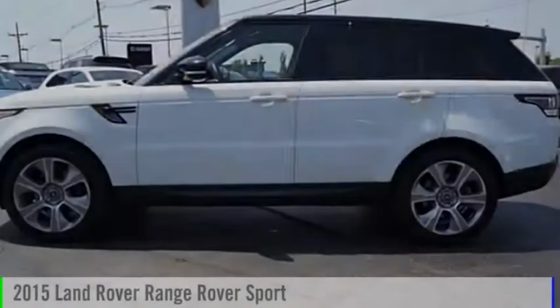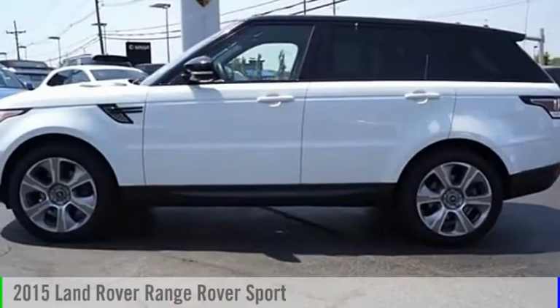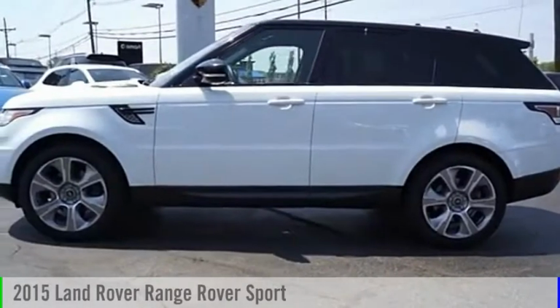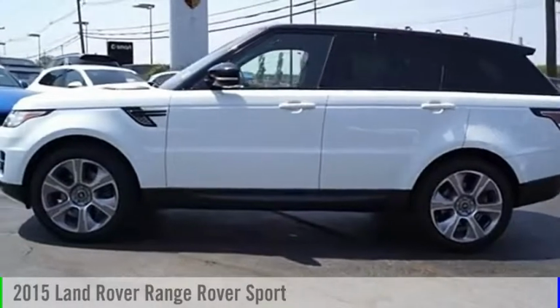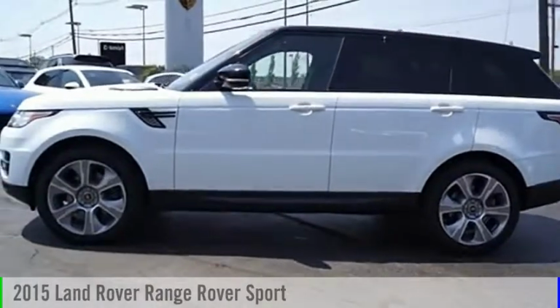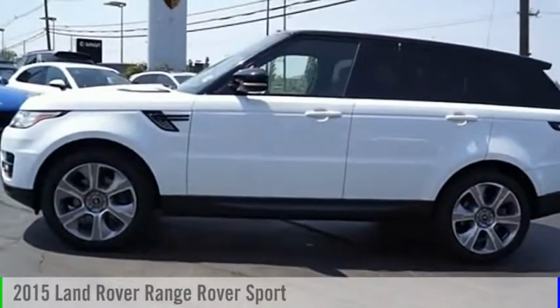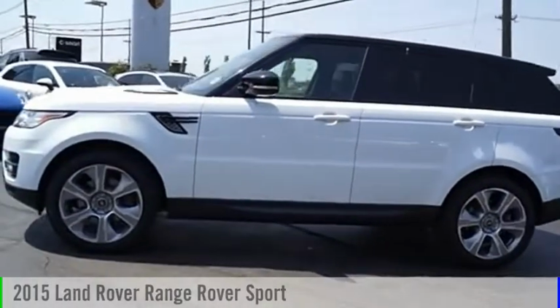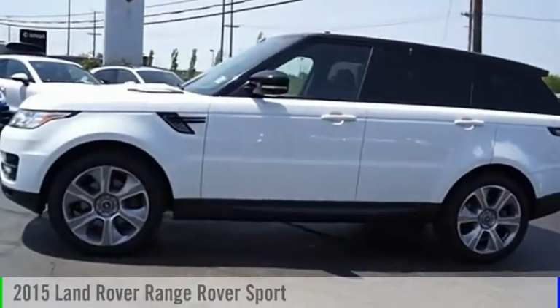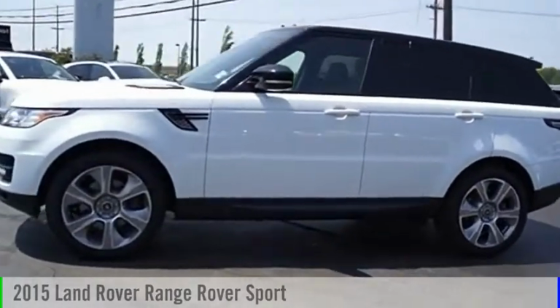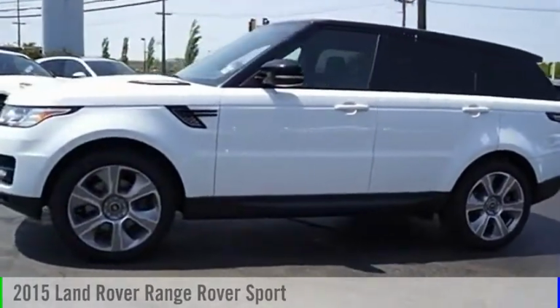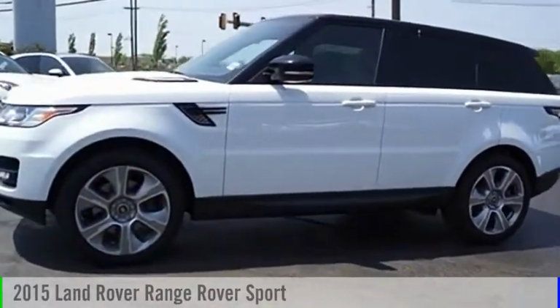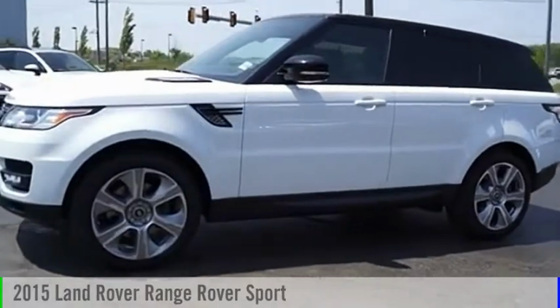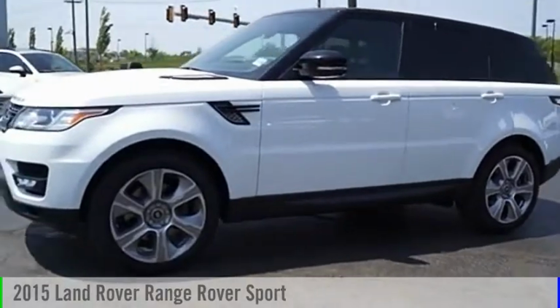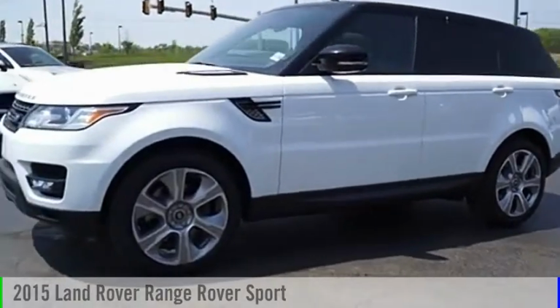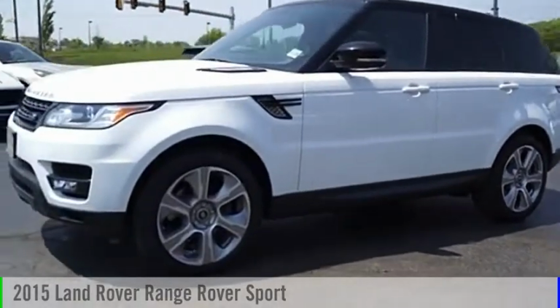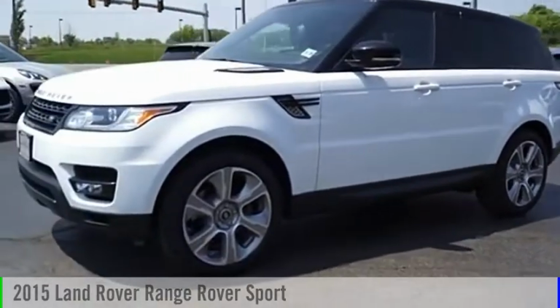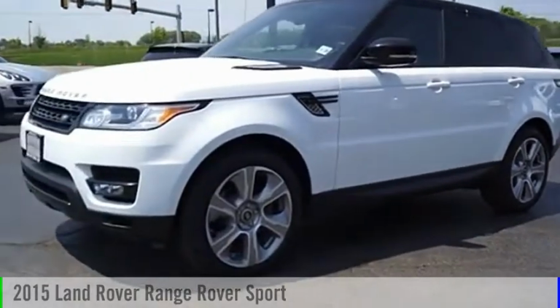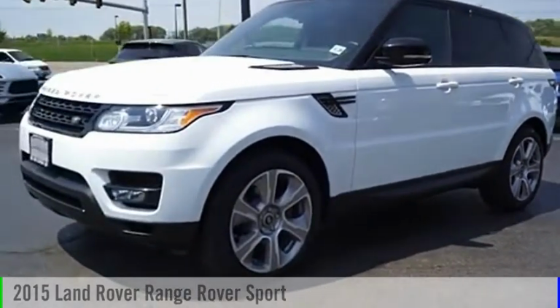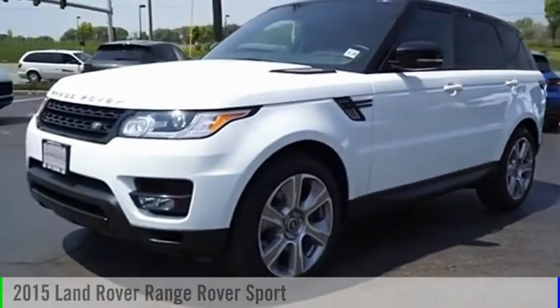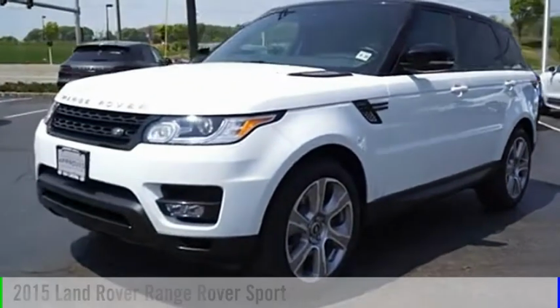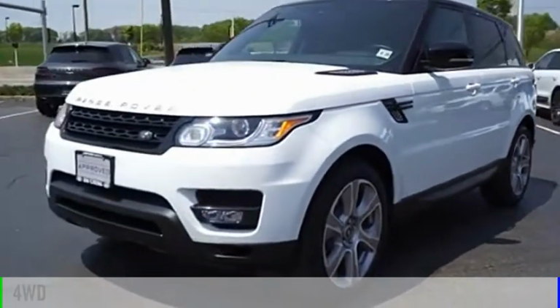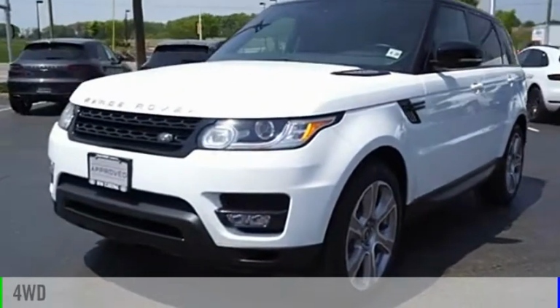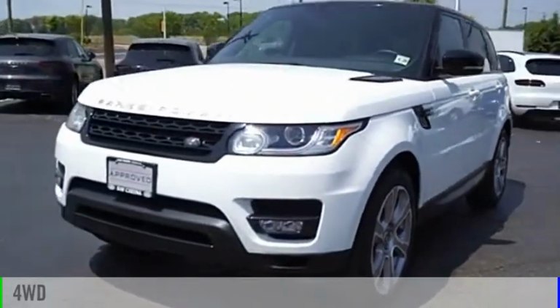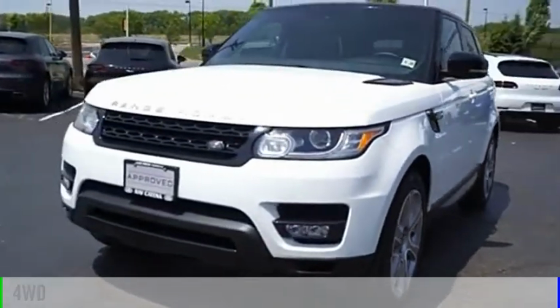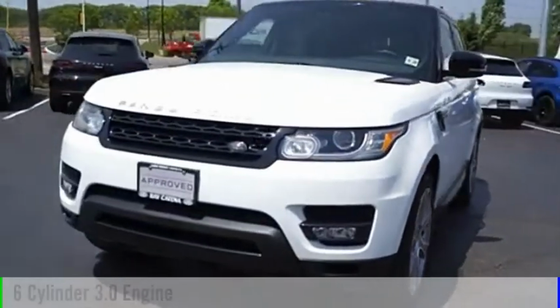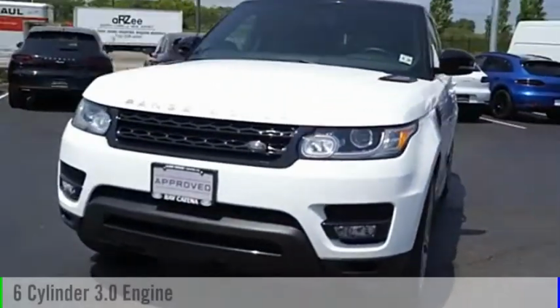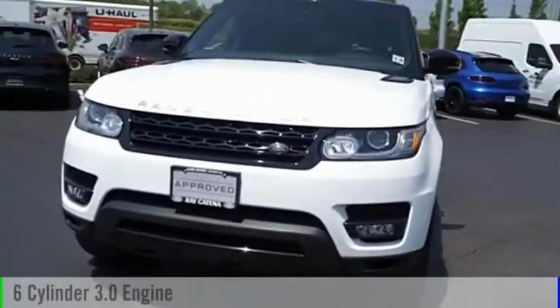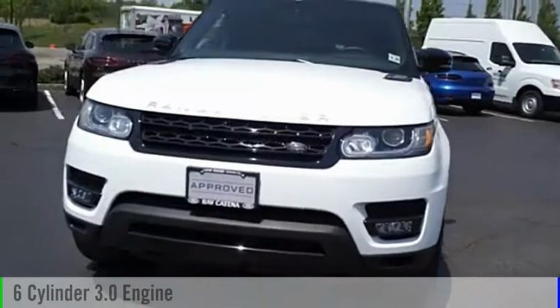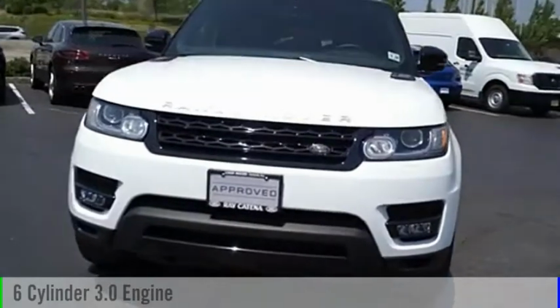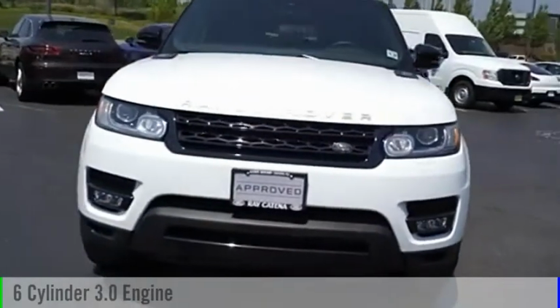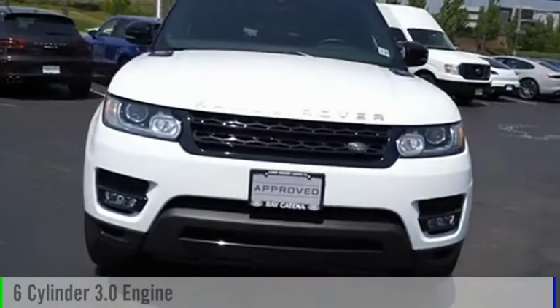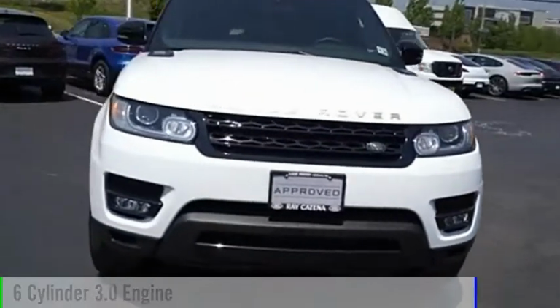Make a great choice today with the 2015 Range Rover Sport. This vehicle is powered by a 4-wheel drive, 6-cylinder, 3.0-liter engine.